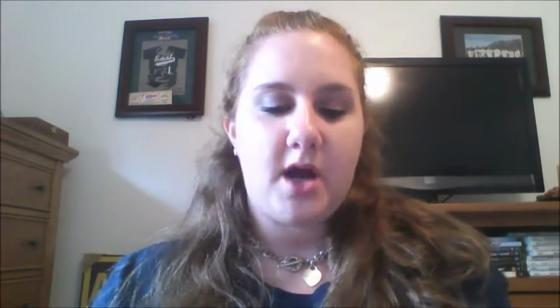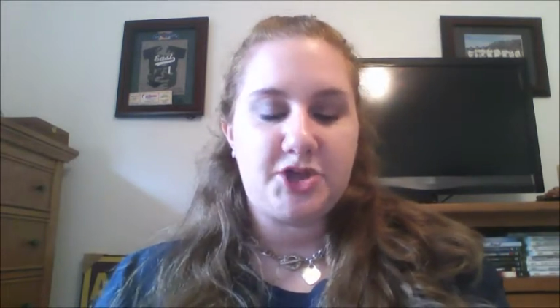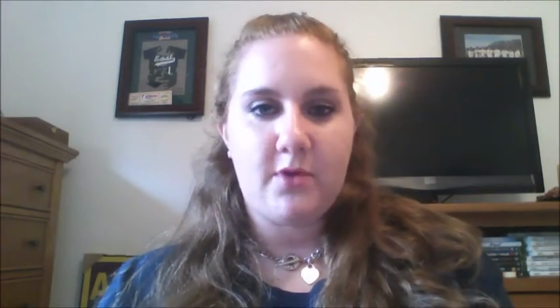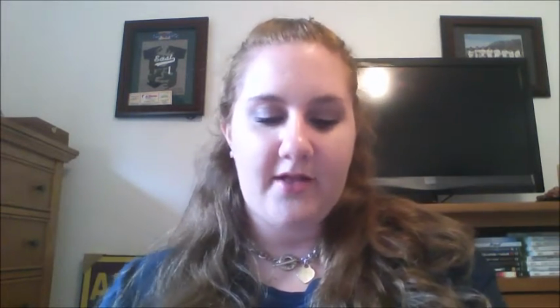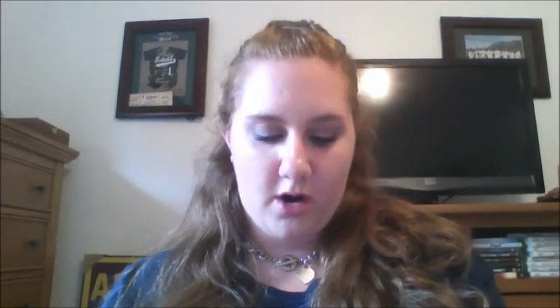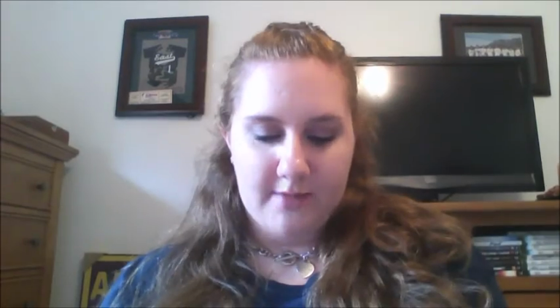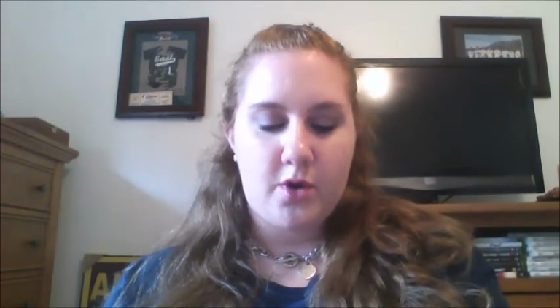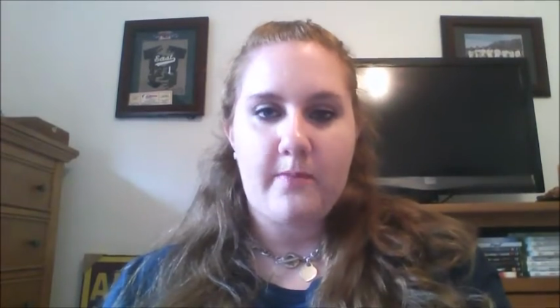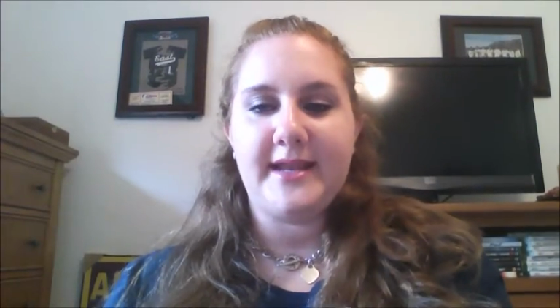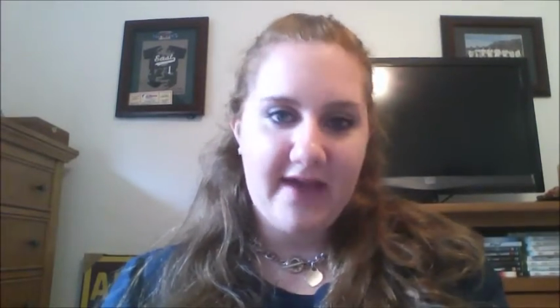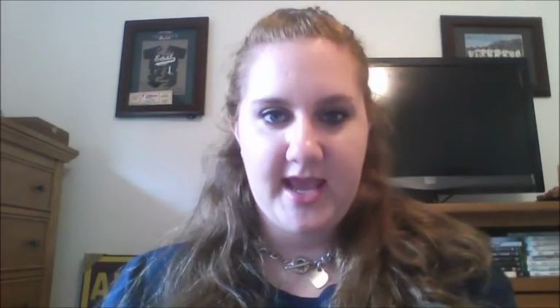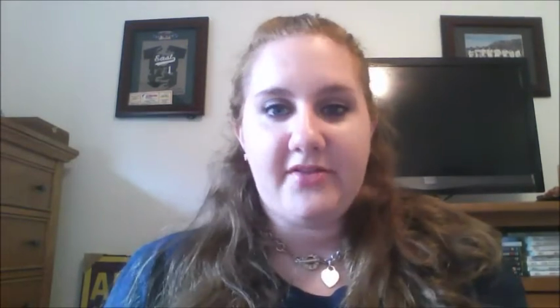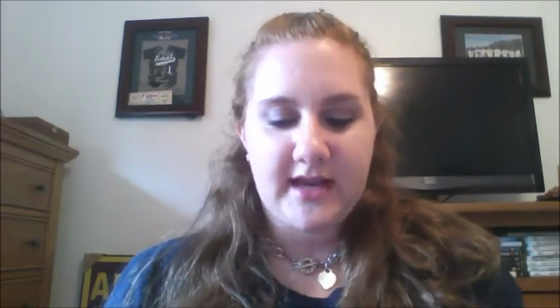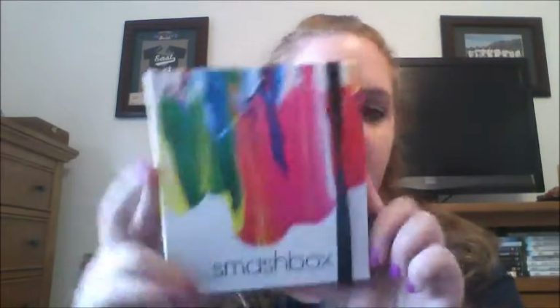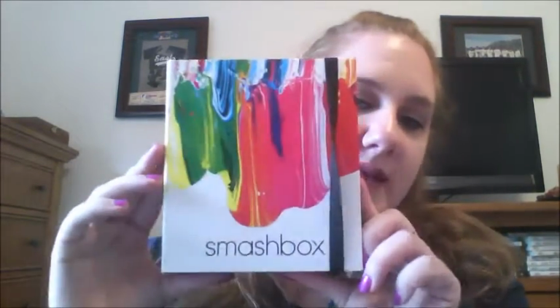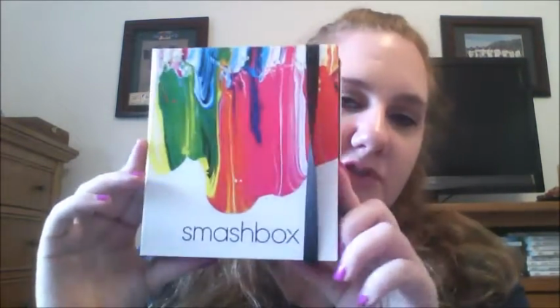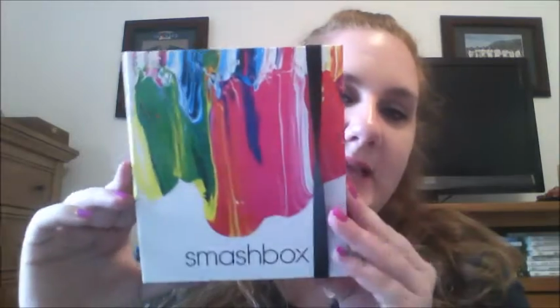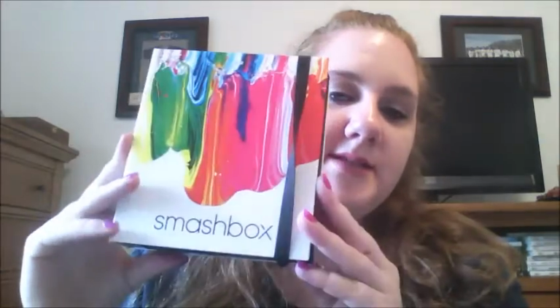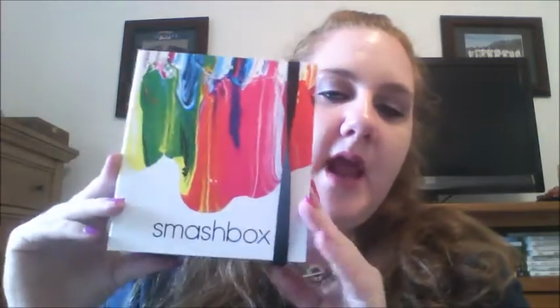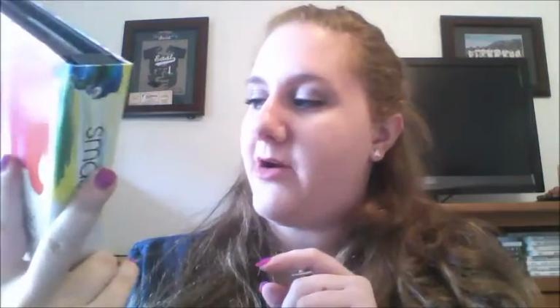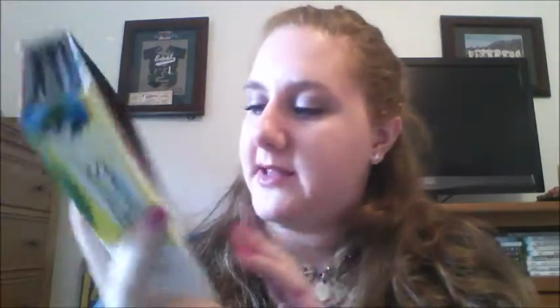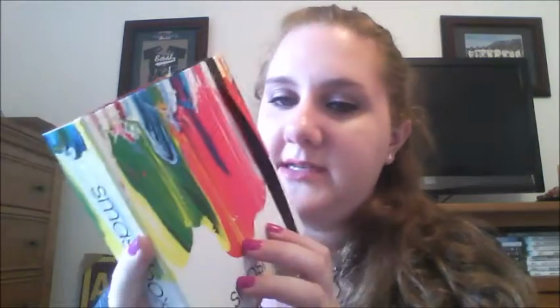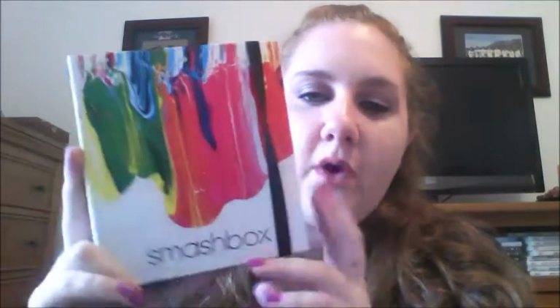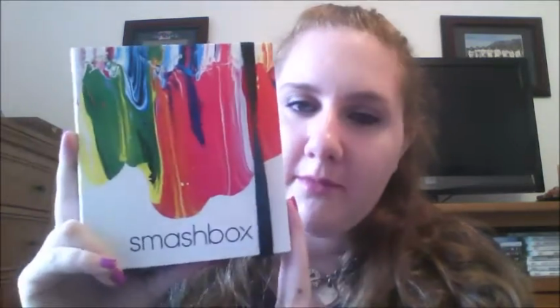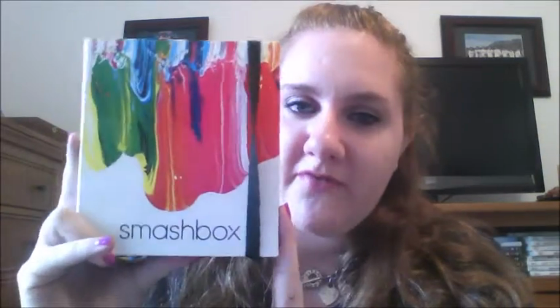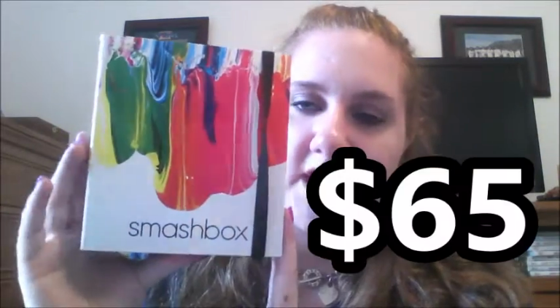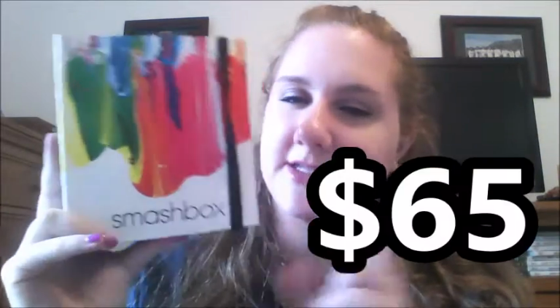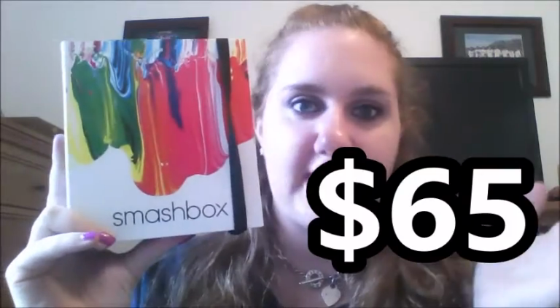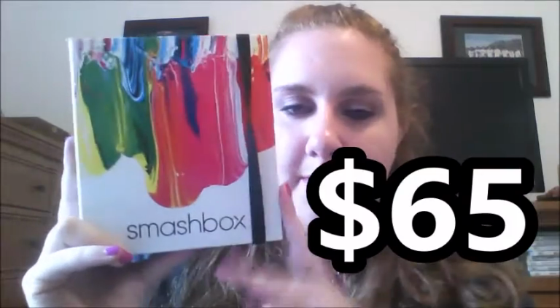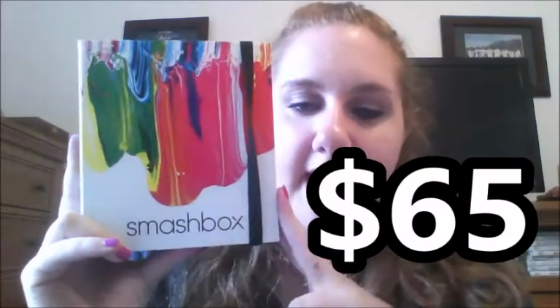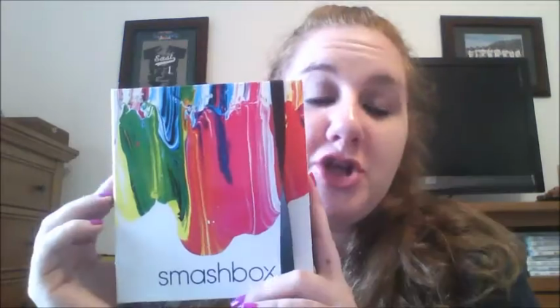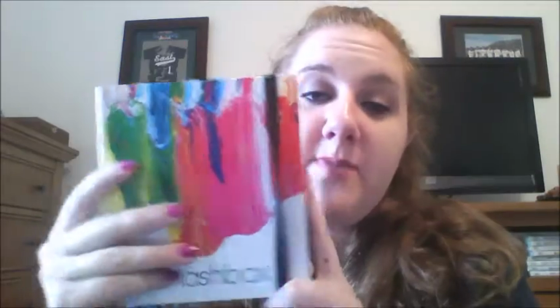It's not just a smoky palette or just a rose tone palette — it is everything. The looks you can do with this, I was so excited to get my hands on it. I can't remember exactly what it retails for, but it's probably around $59. Good job Smashbox!